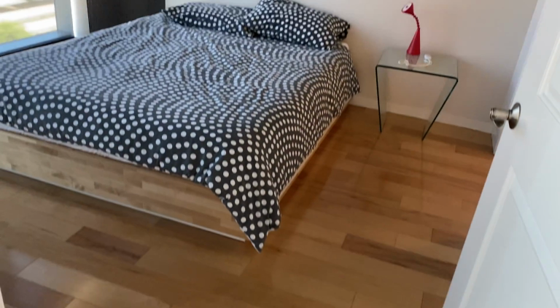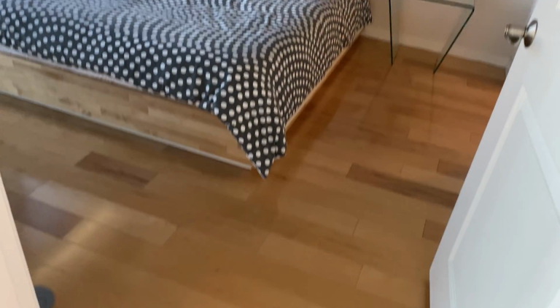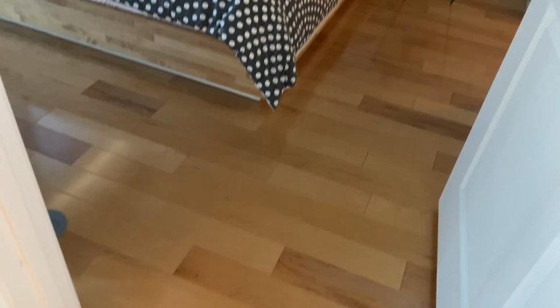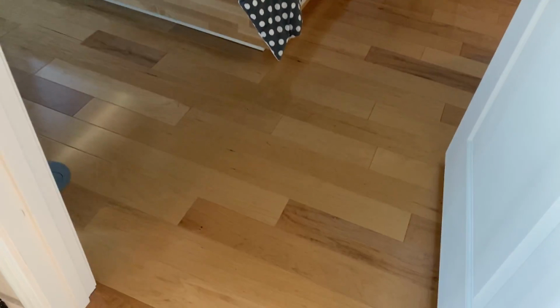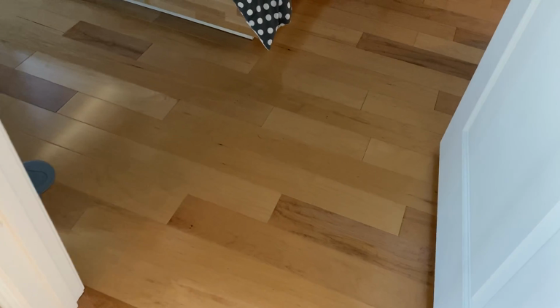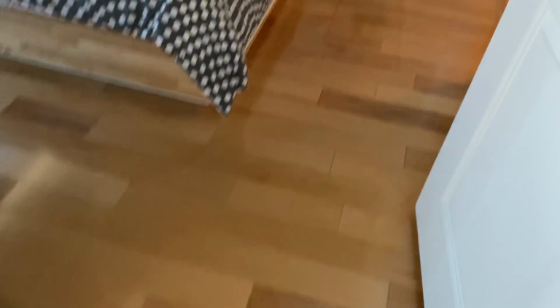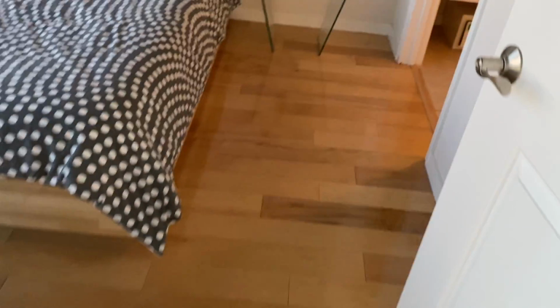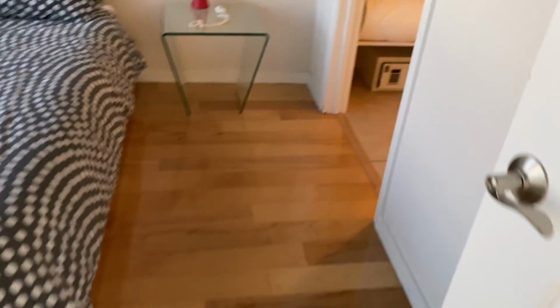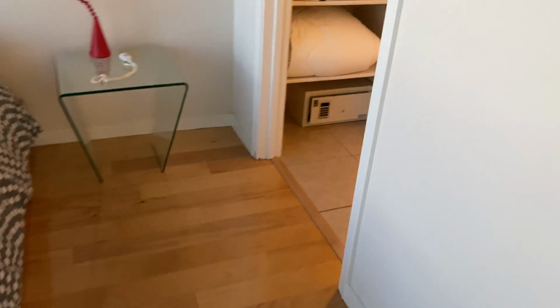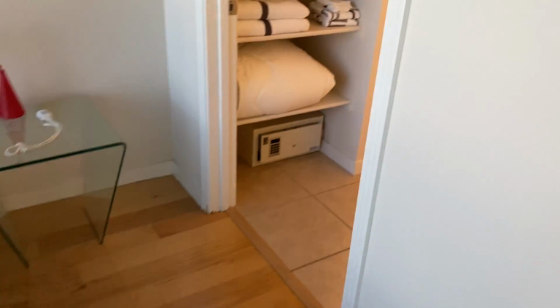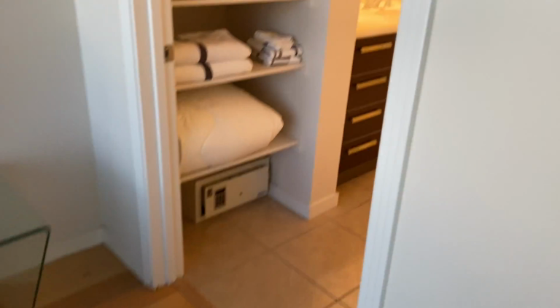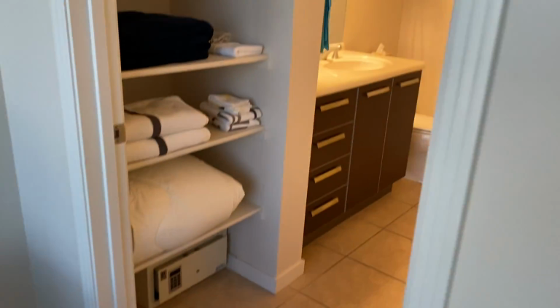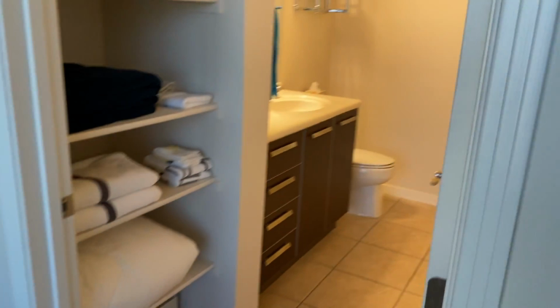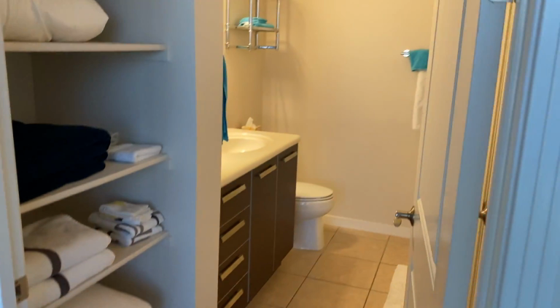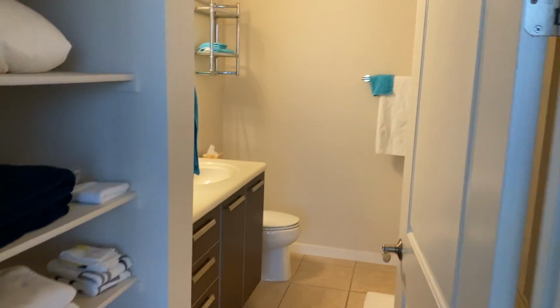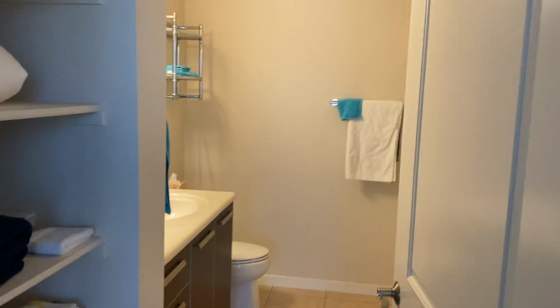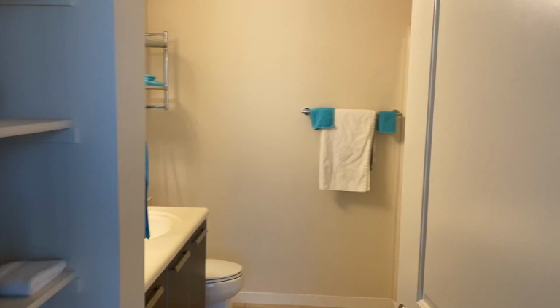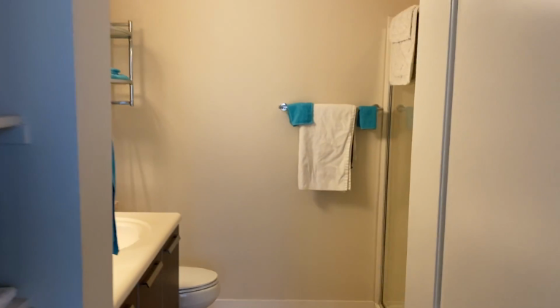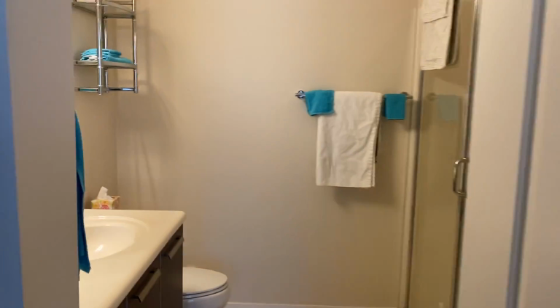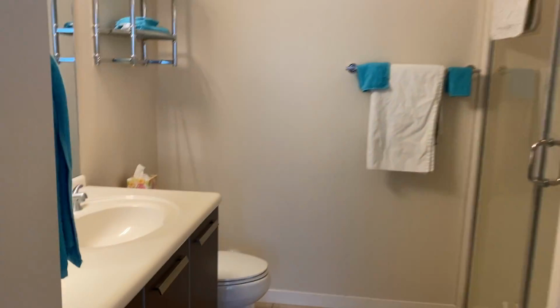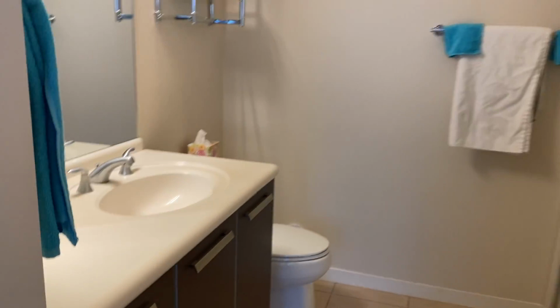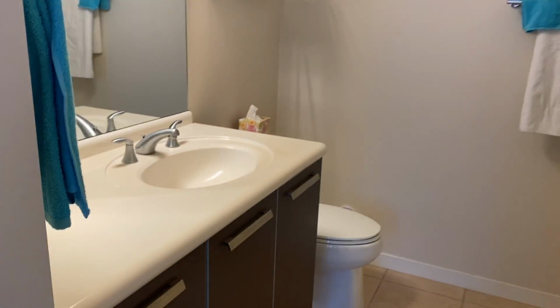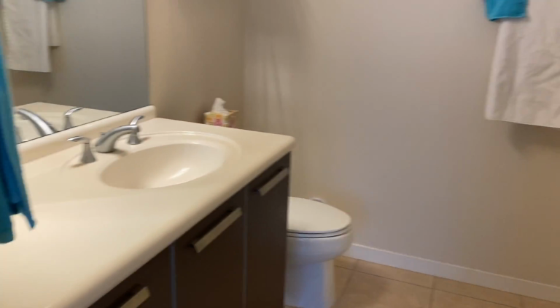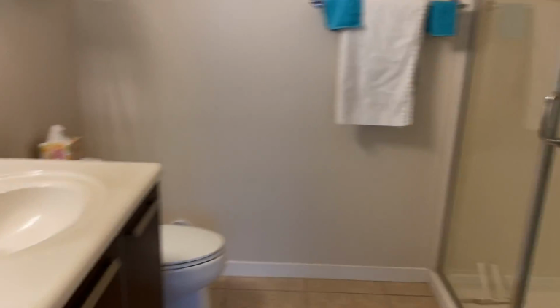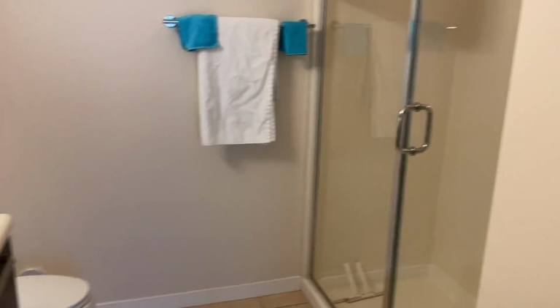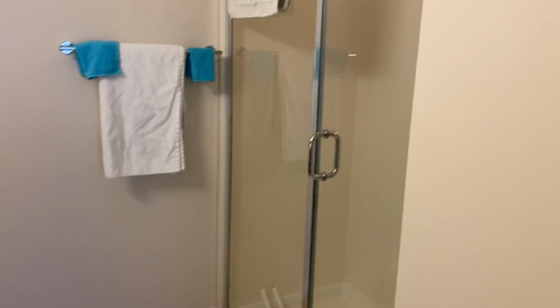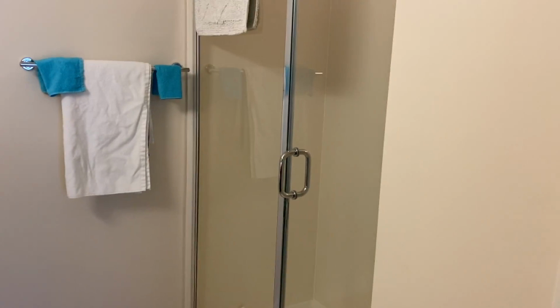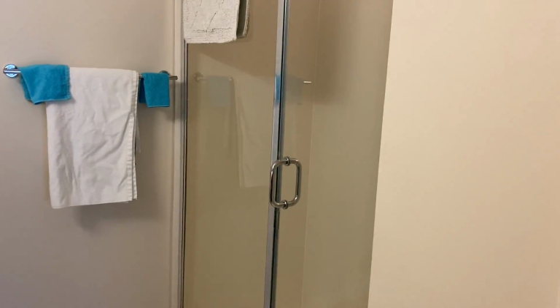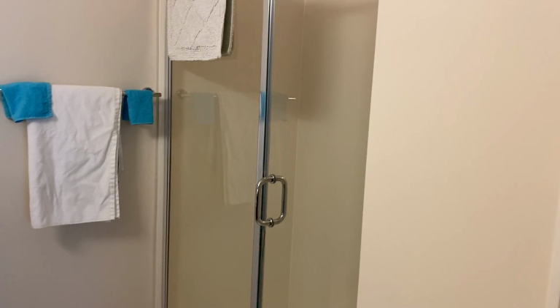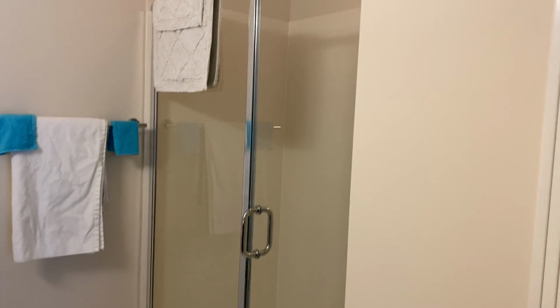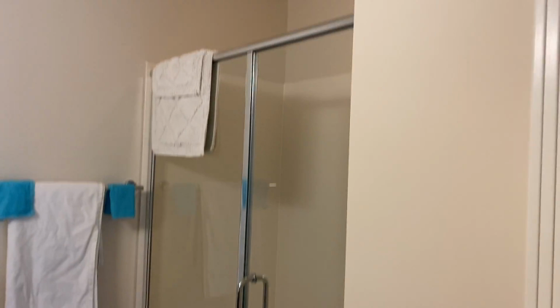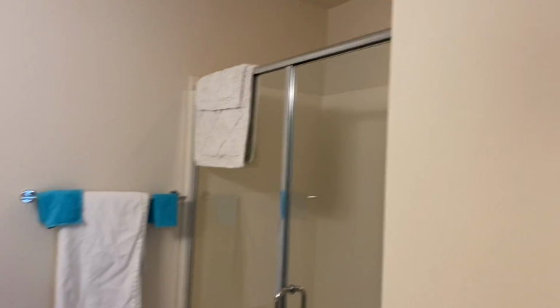Floors sure look new to me. That's the brown color scheme. No change to the shower.